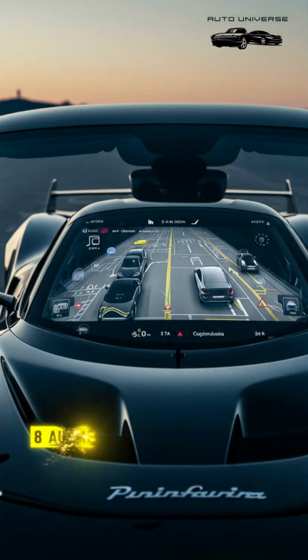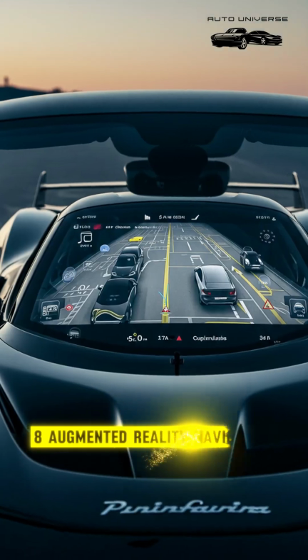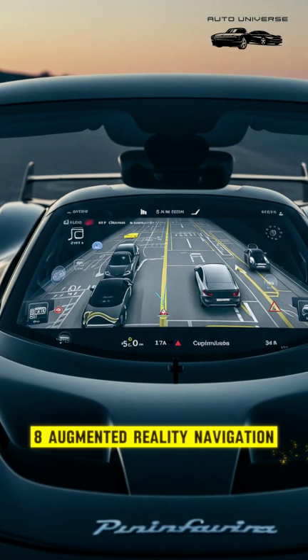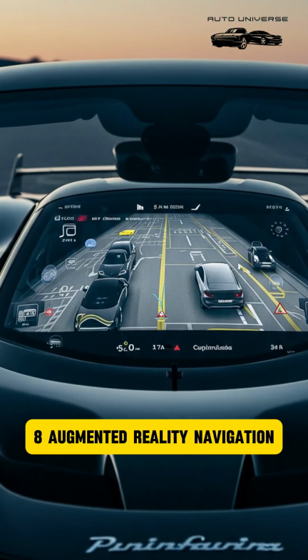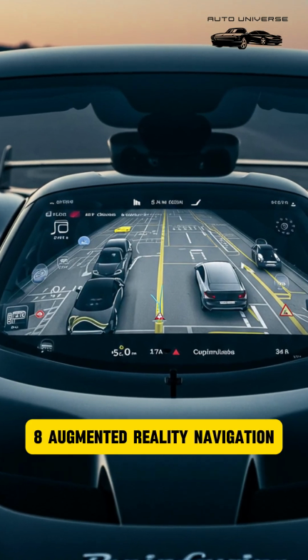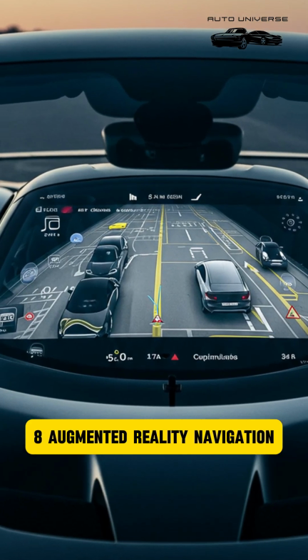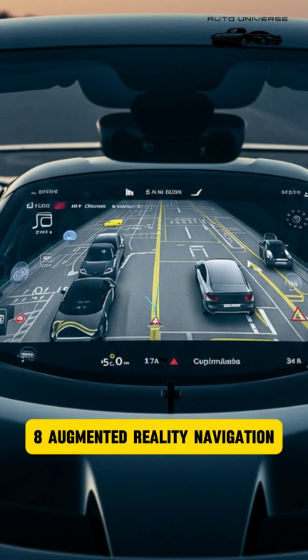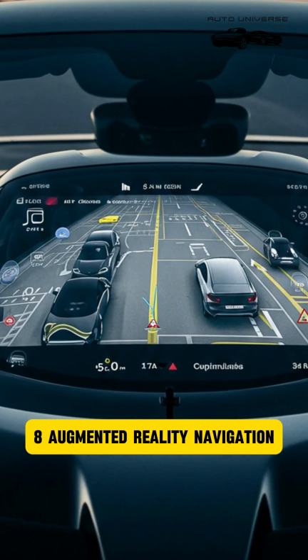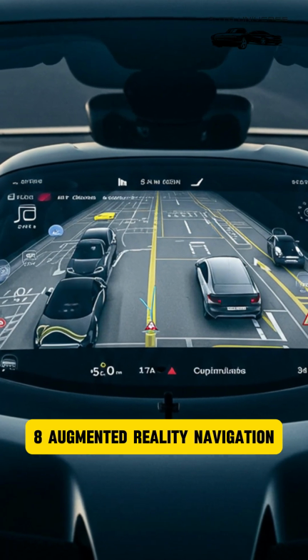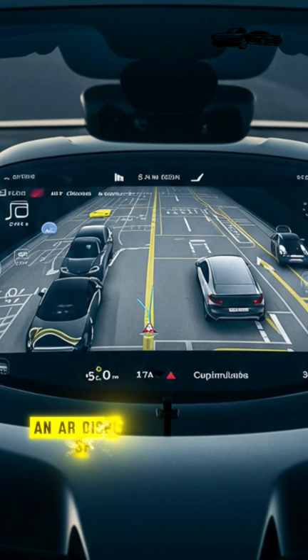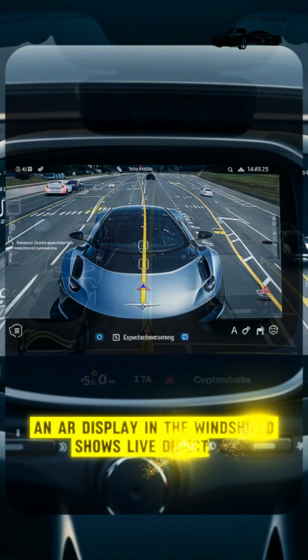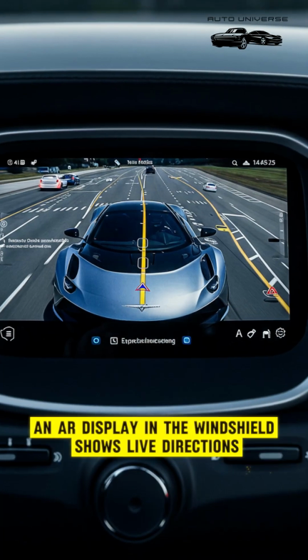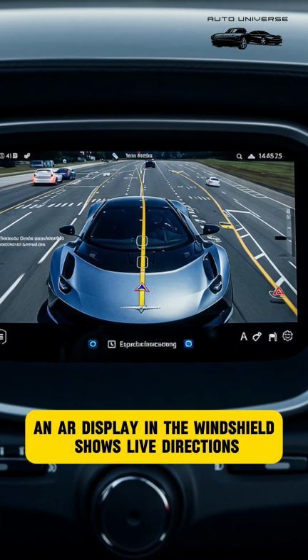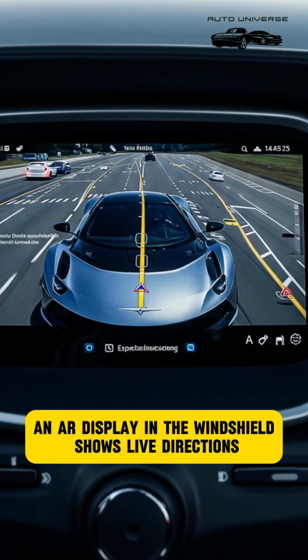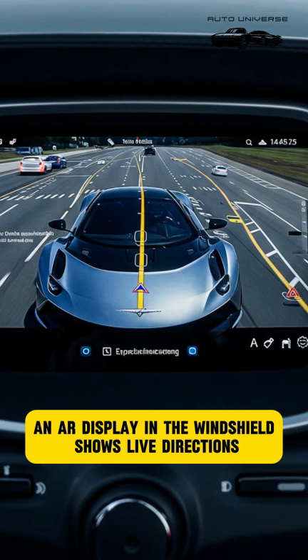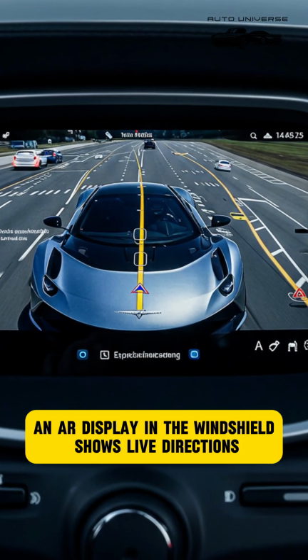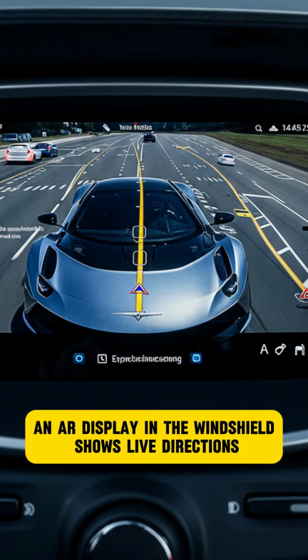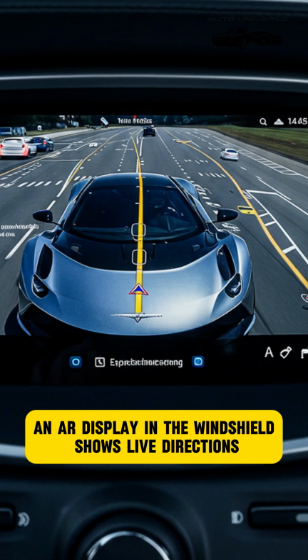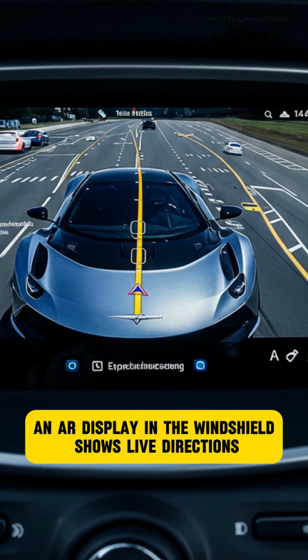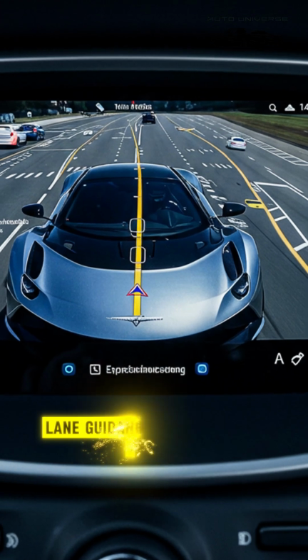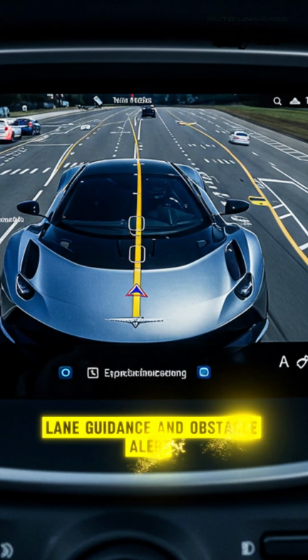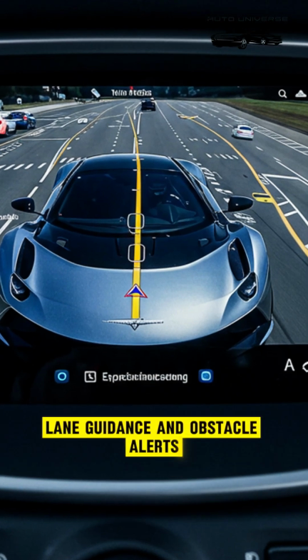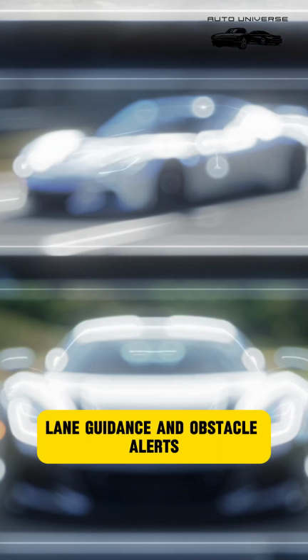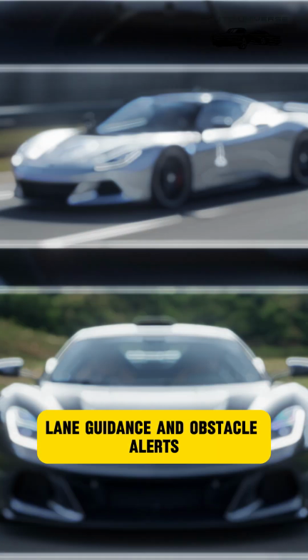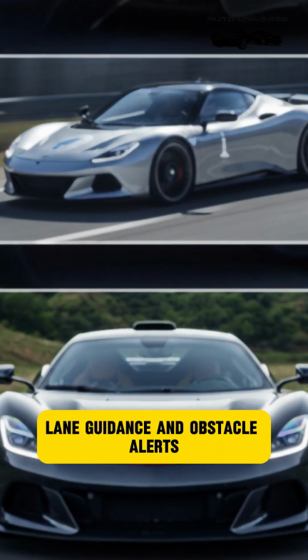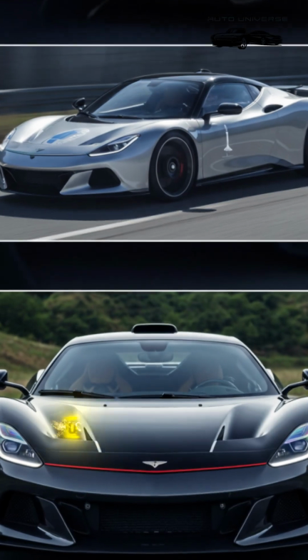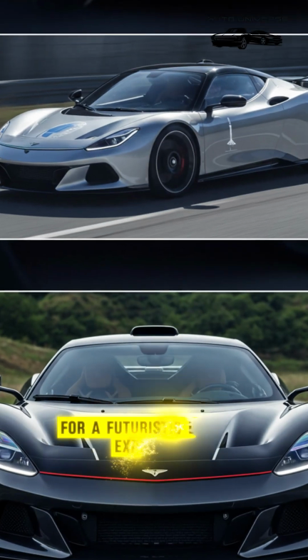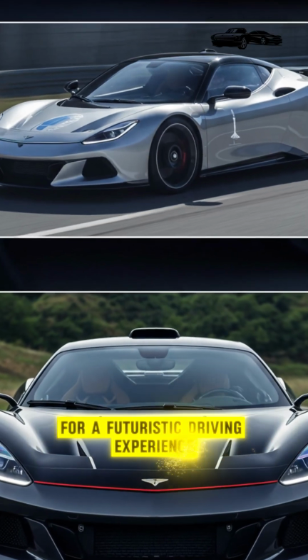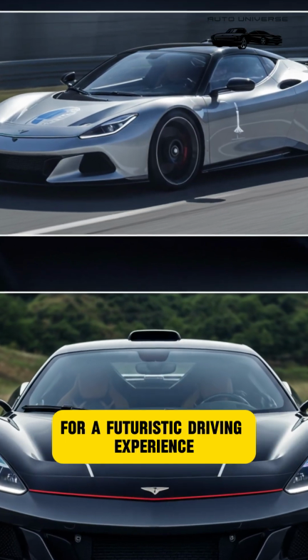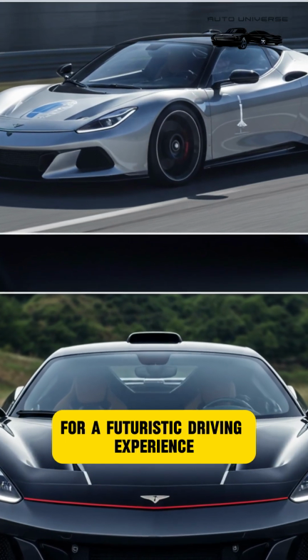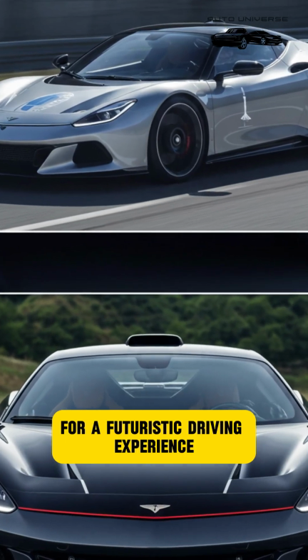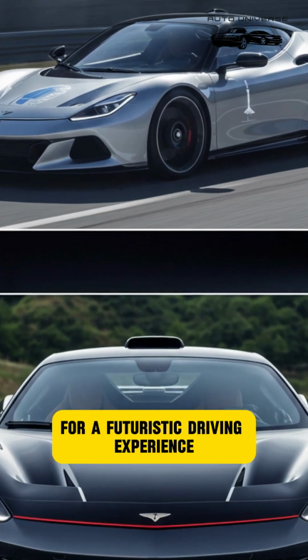Feature 8: Augmented Reality Navigation. An AR display in the windshield shows live directions, lane guidance, and obstacle alerts for a futuristic driving experience.